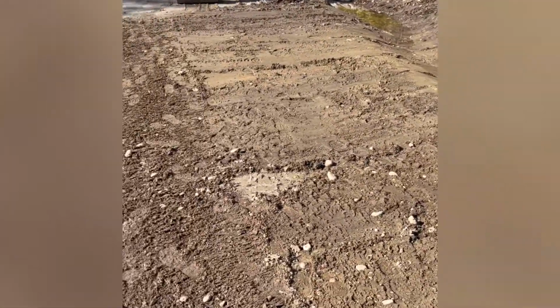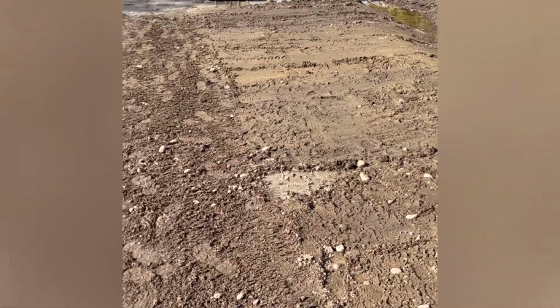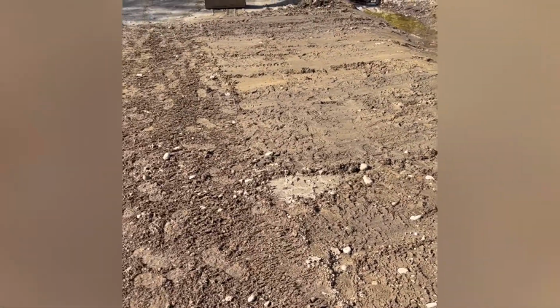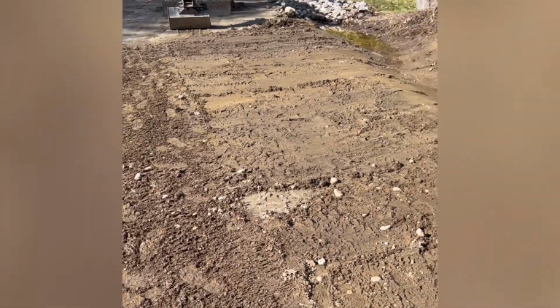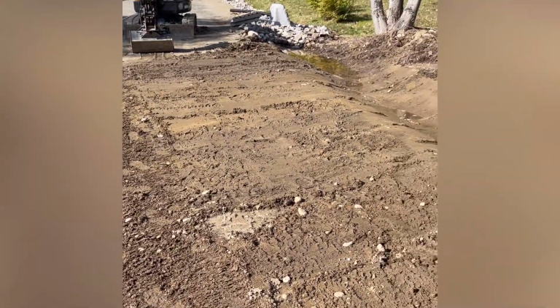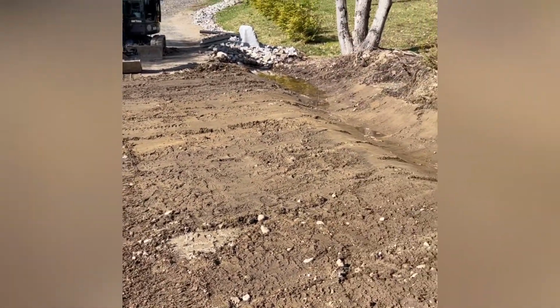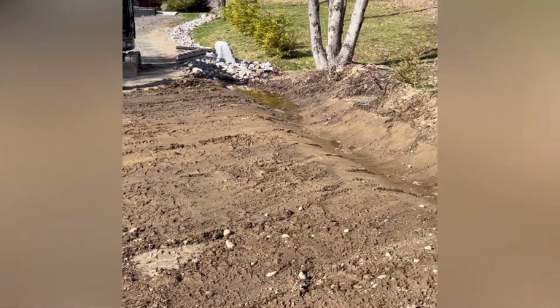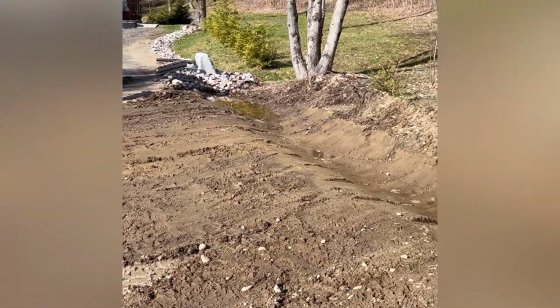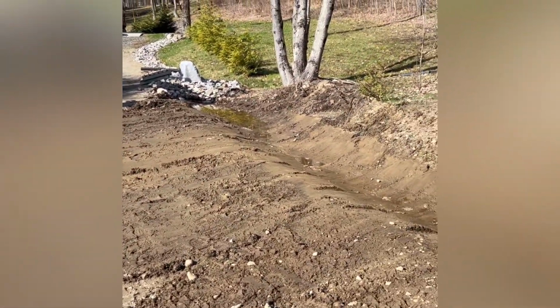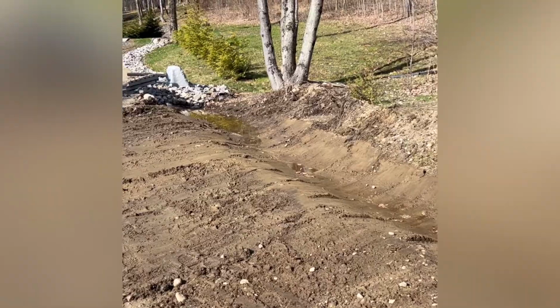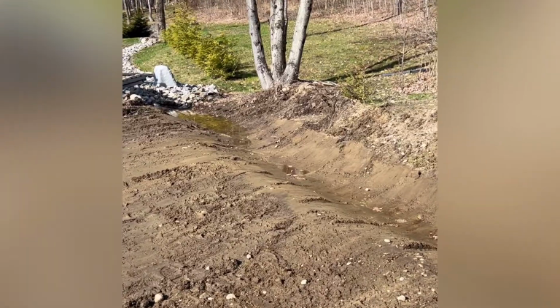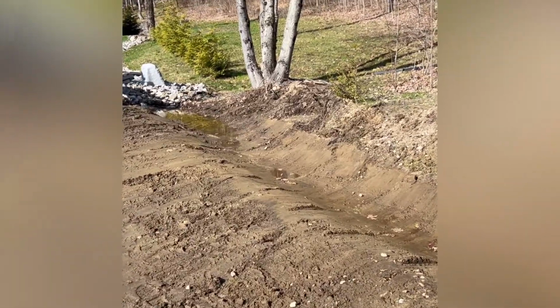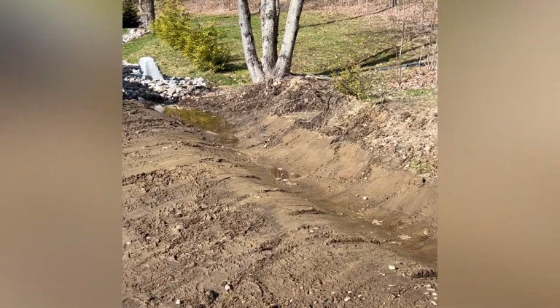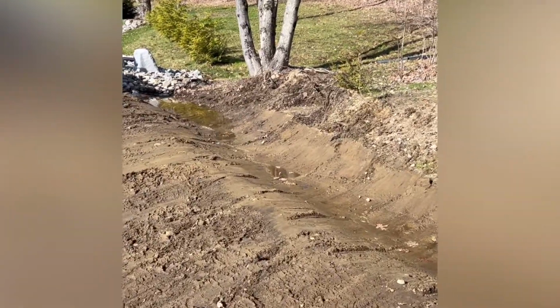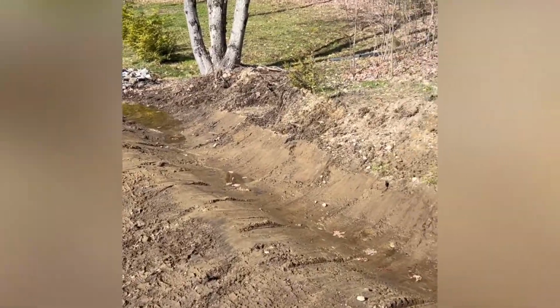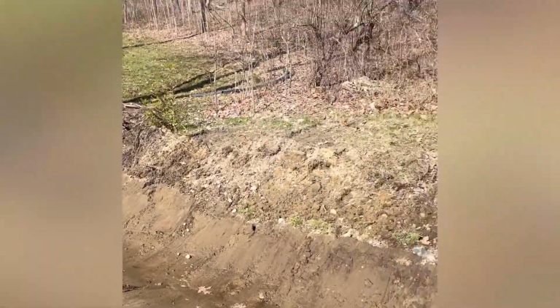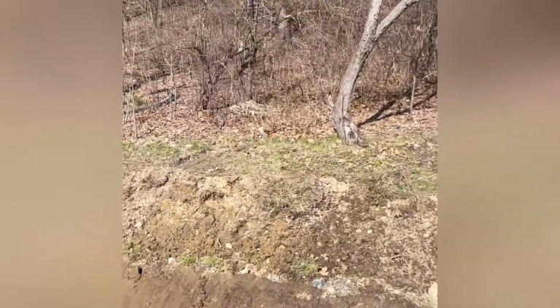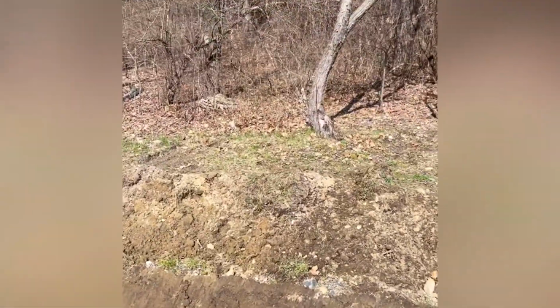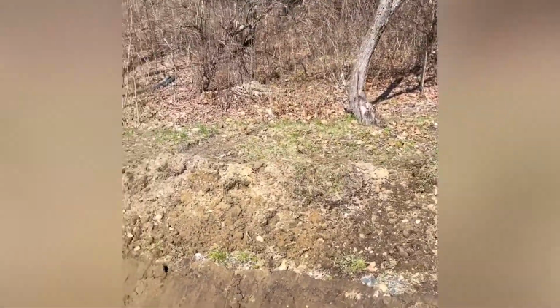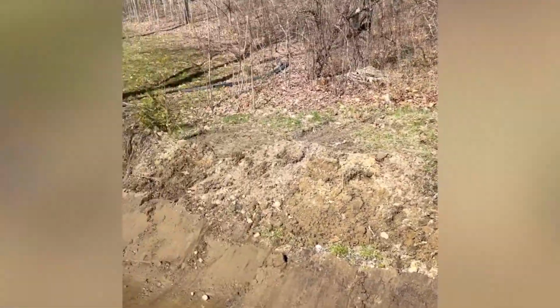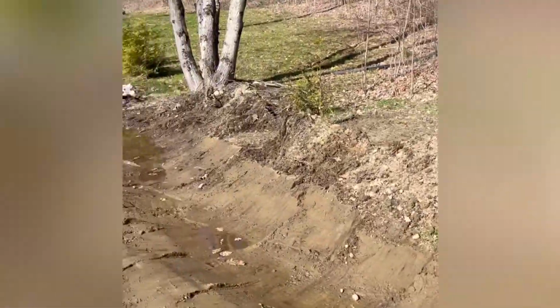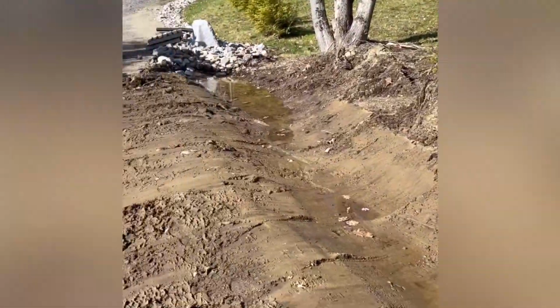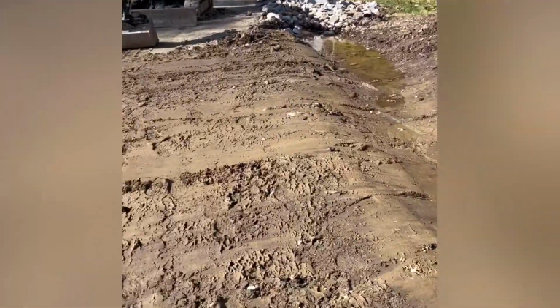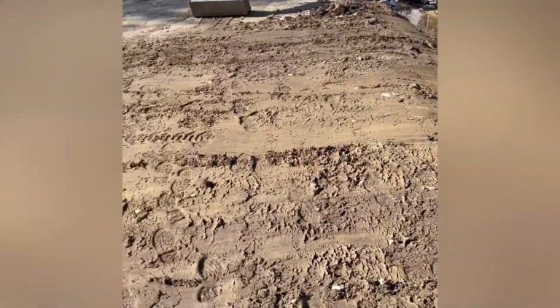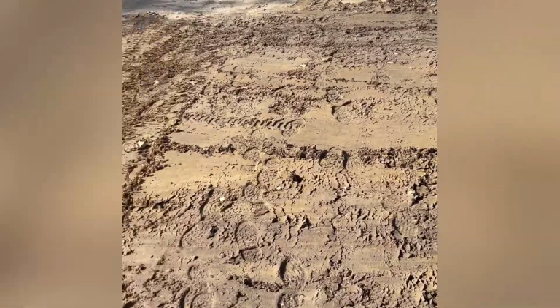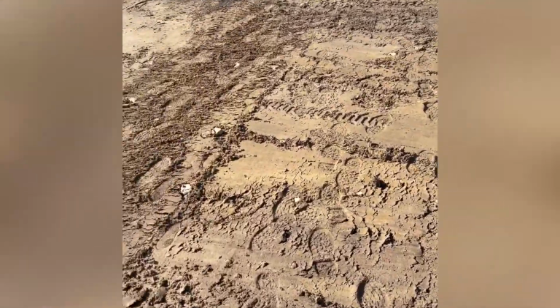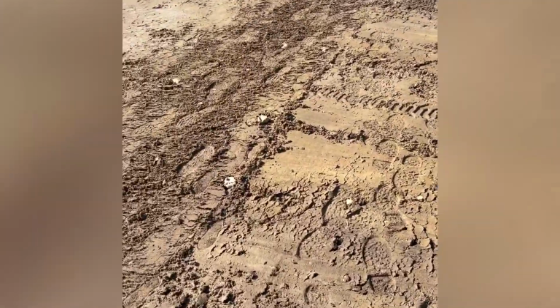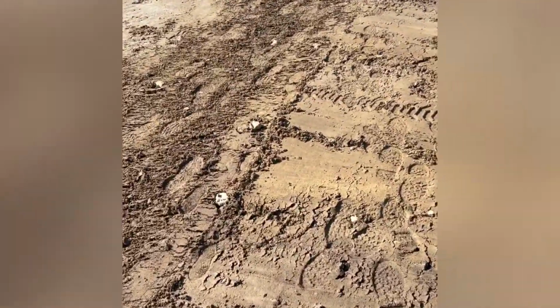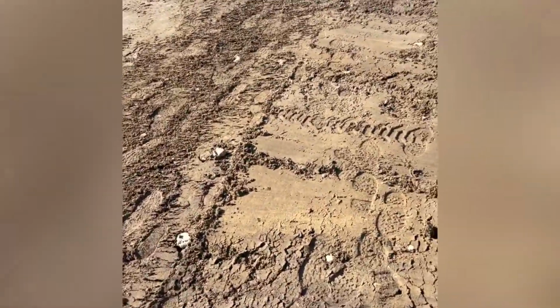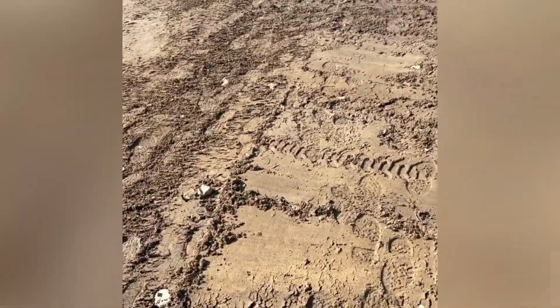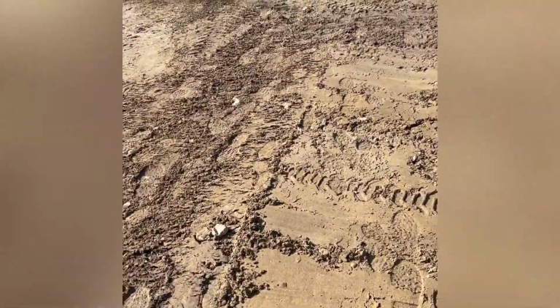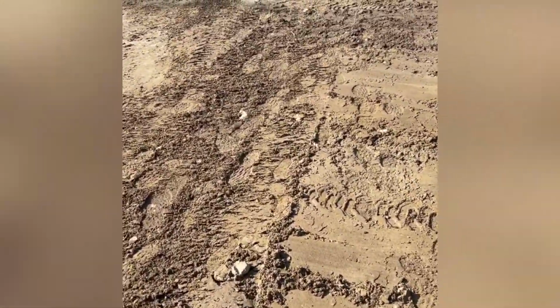This was a mess. Look how much water is in there — it's coming from this hill. But the driveway was always staying wet here.